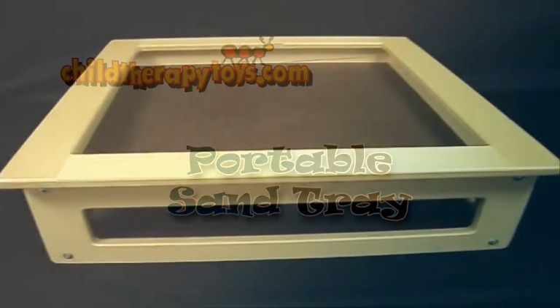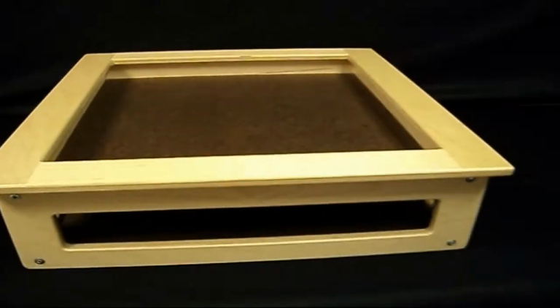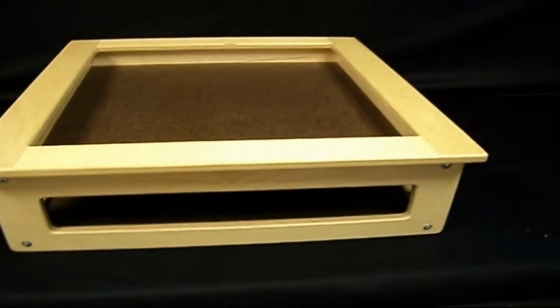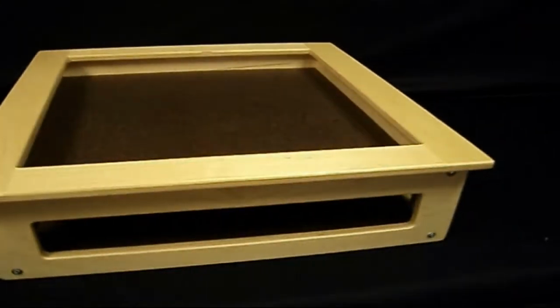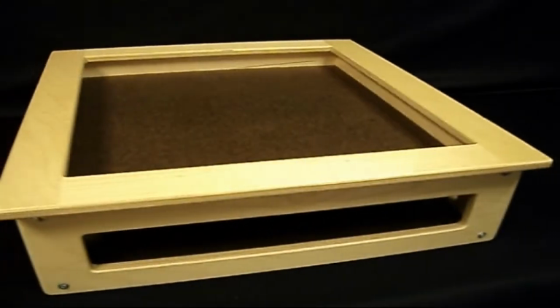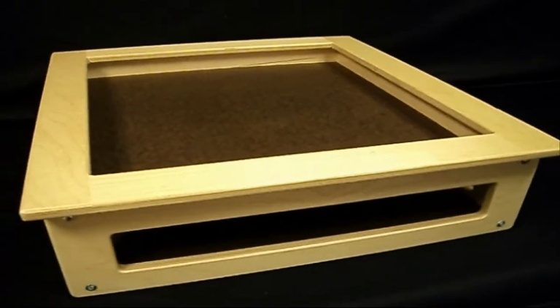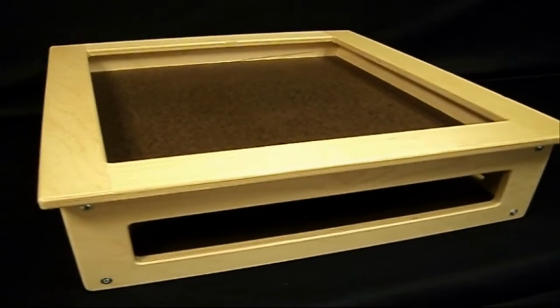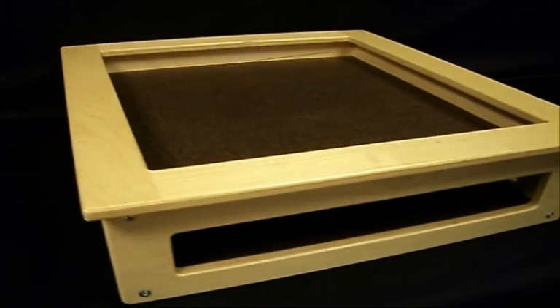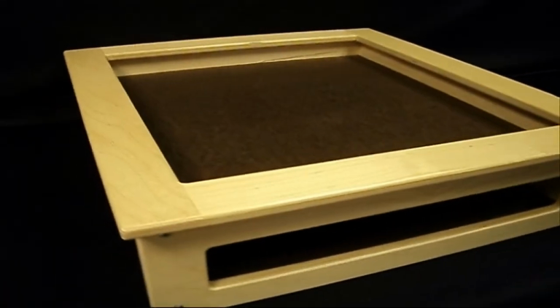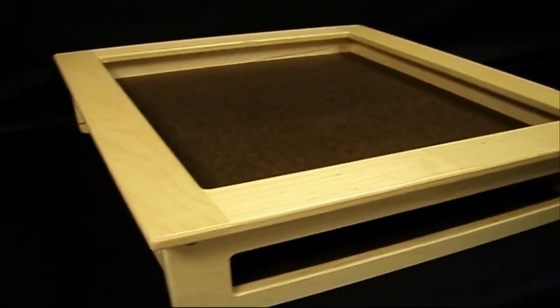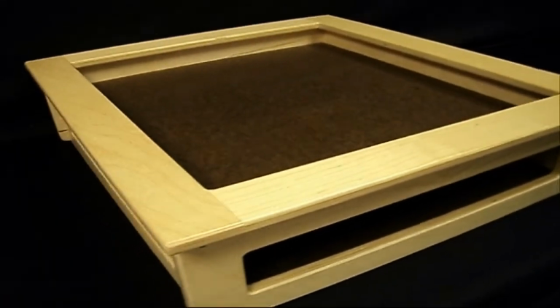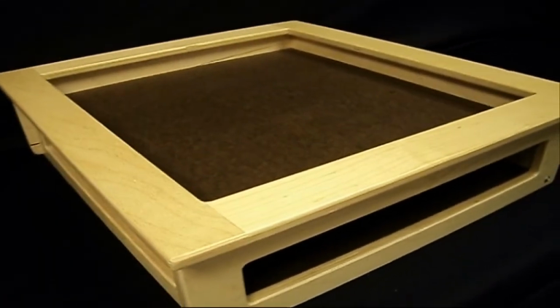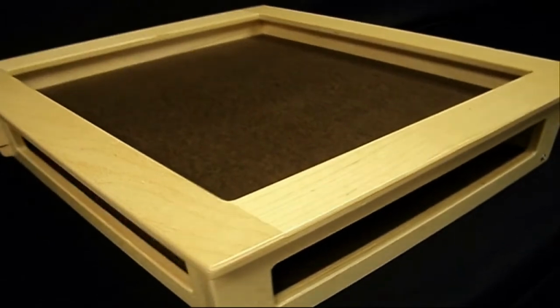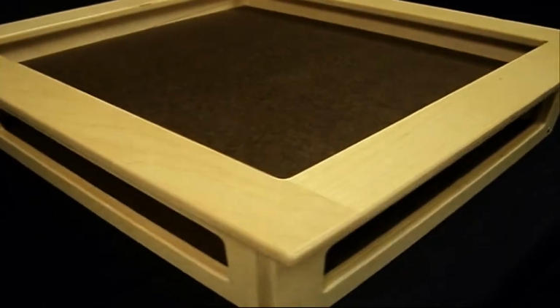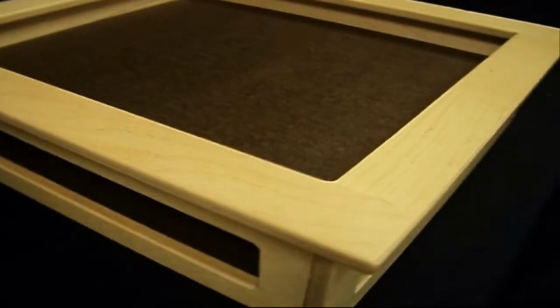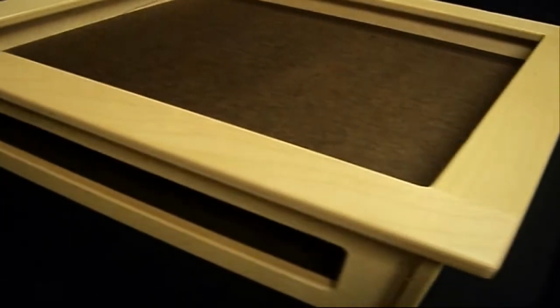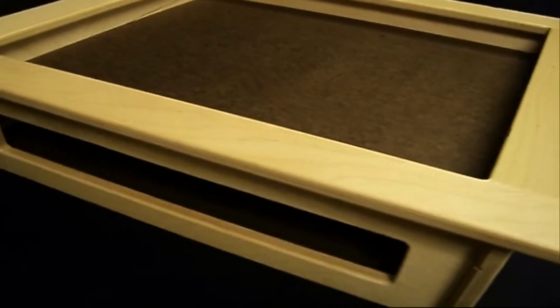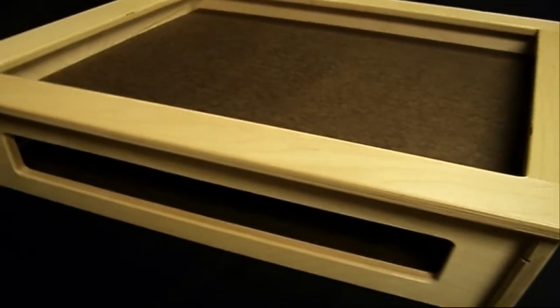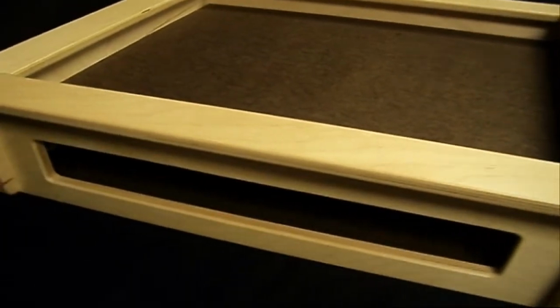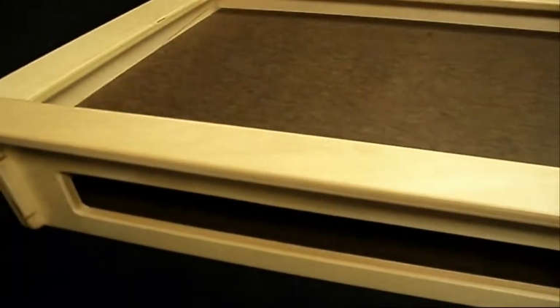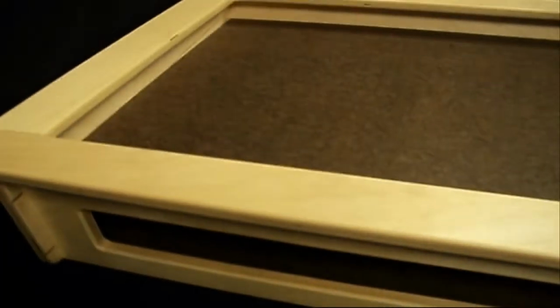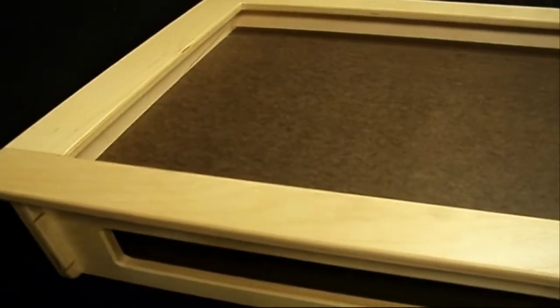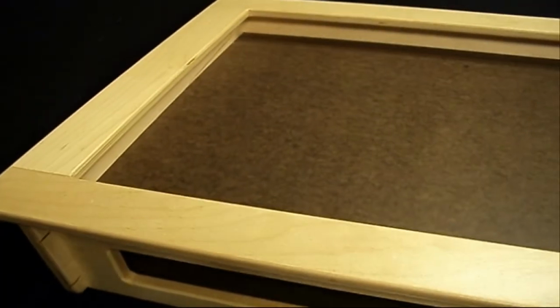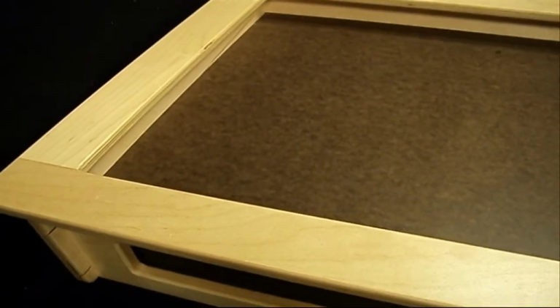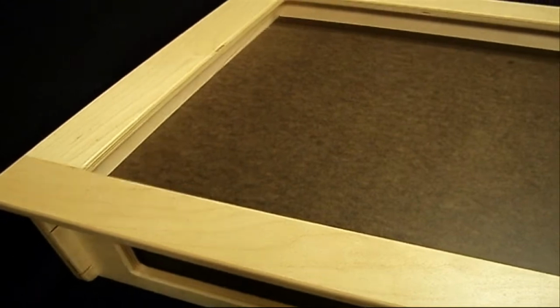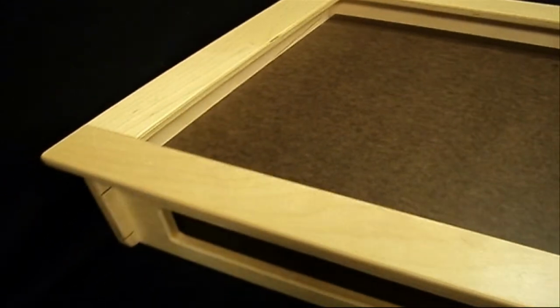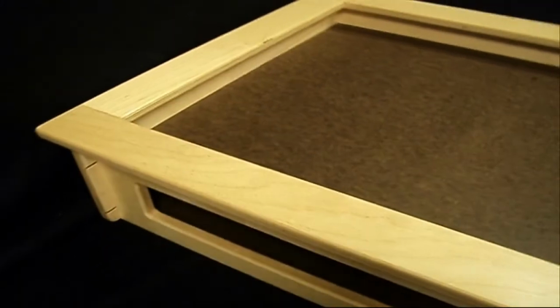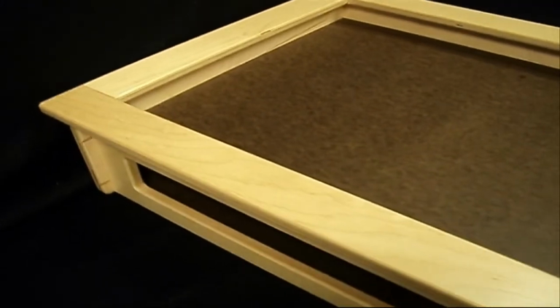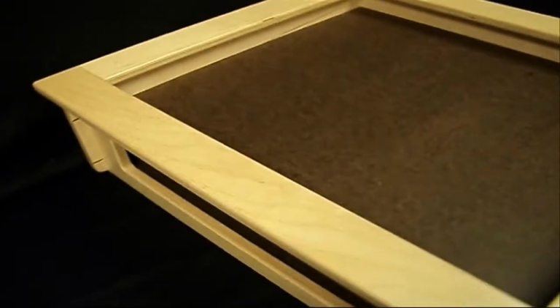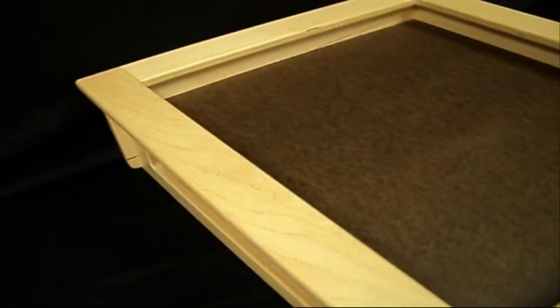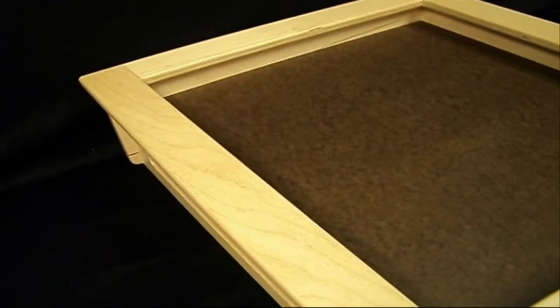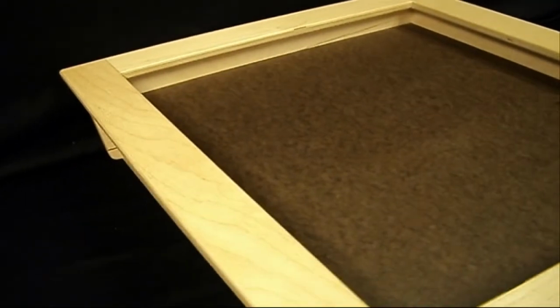Our portable sand tray is large enough for full-play activities, yet light enough to move around. It can be used on the floor or tabletop. Spacious storage area for sand toys is included, not for use with wet sand.